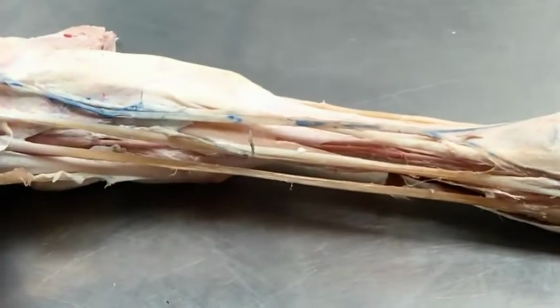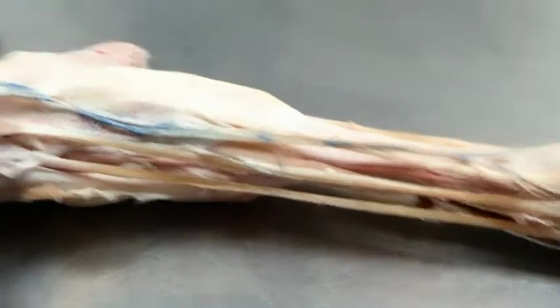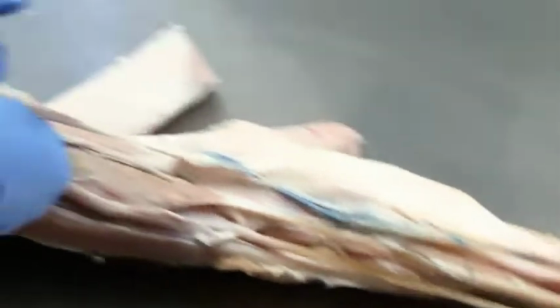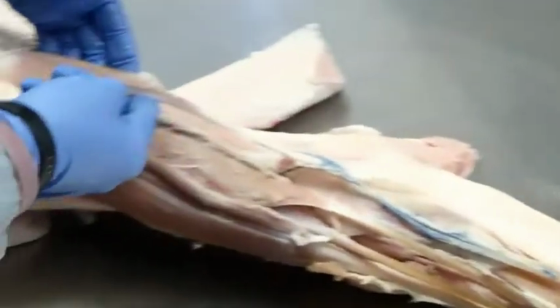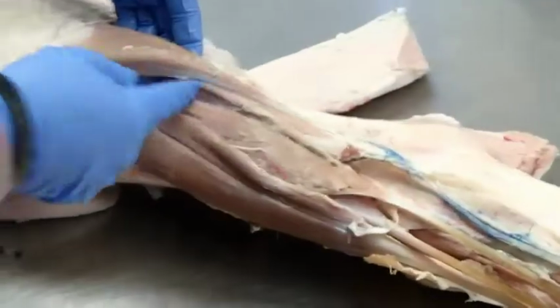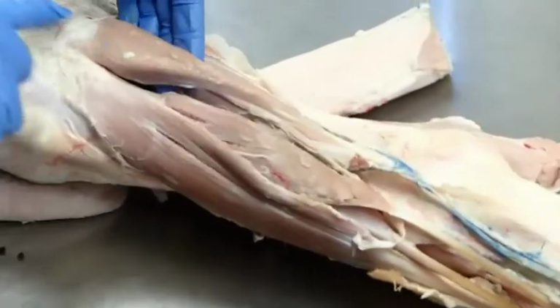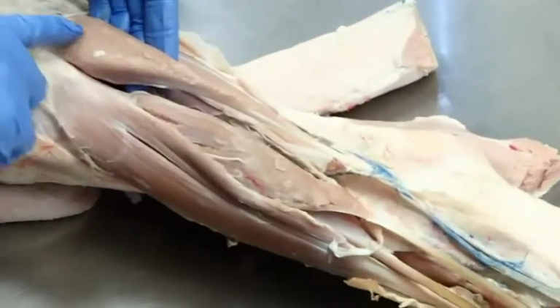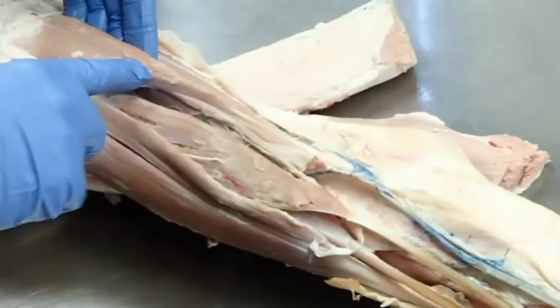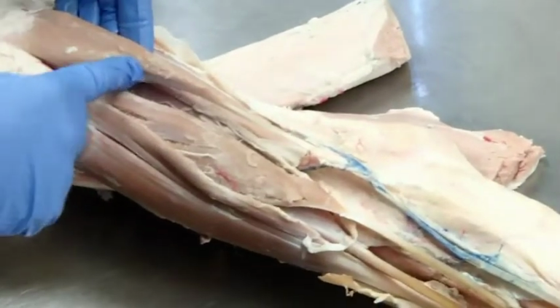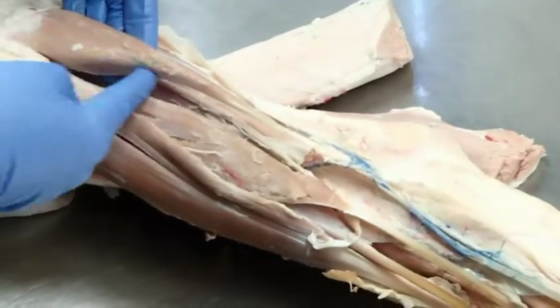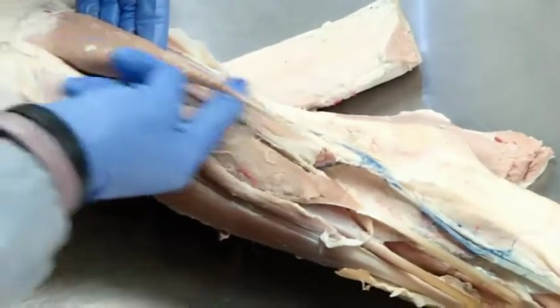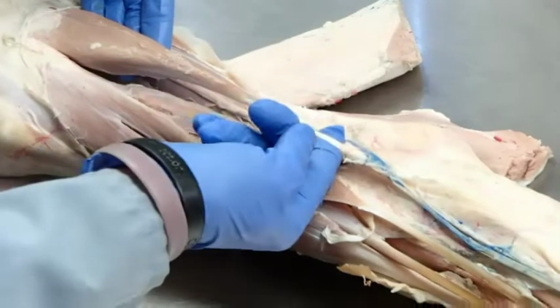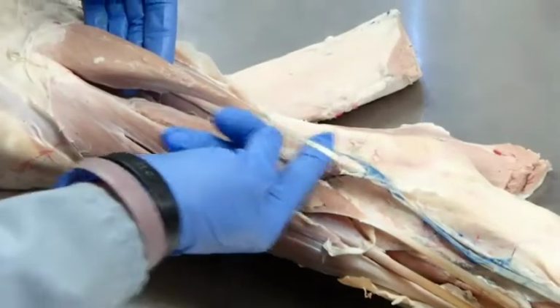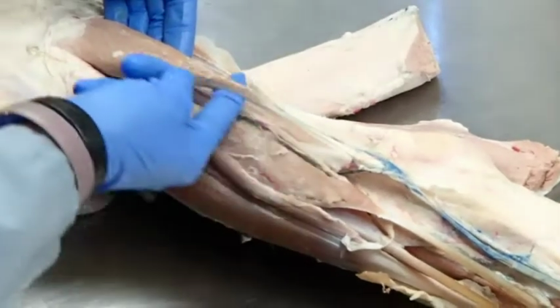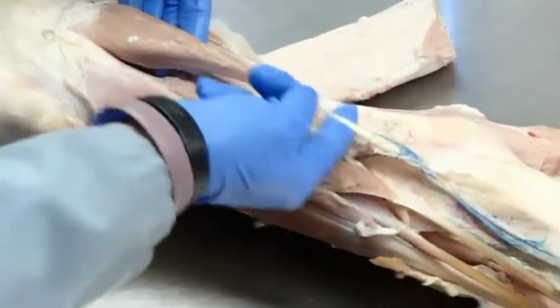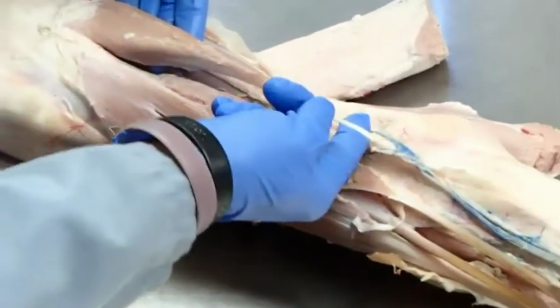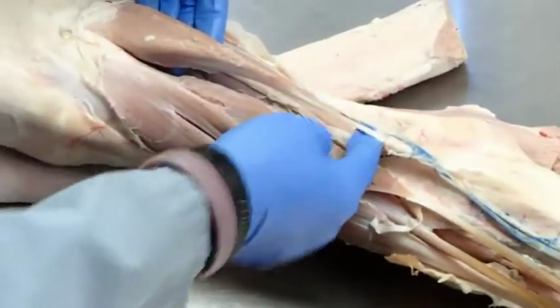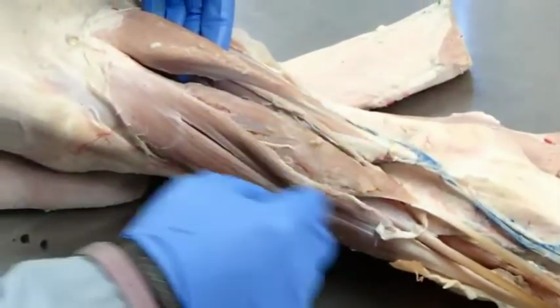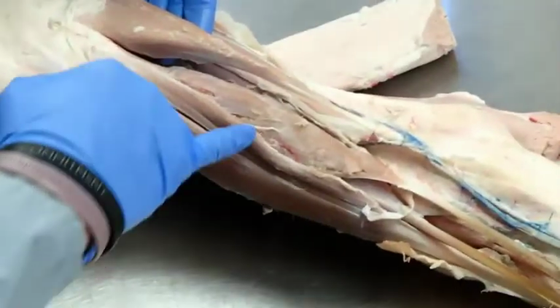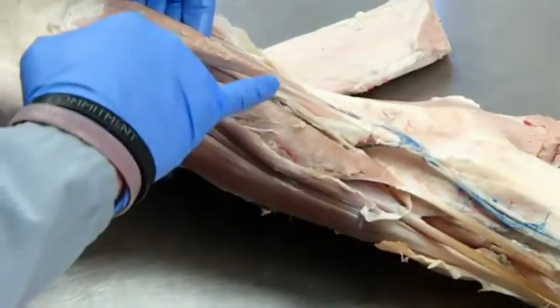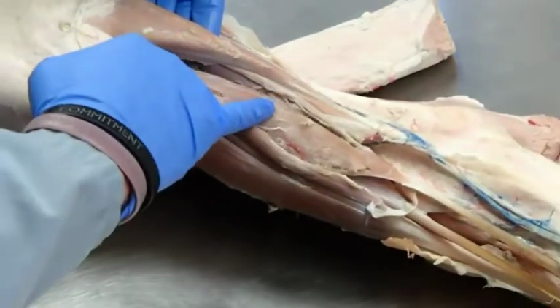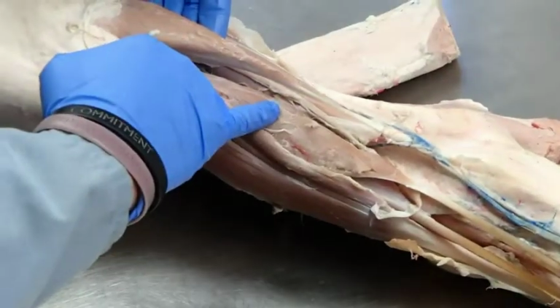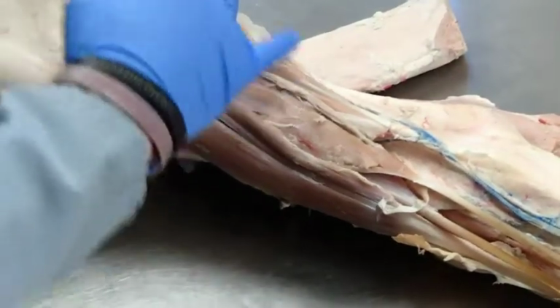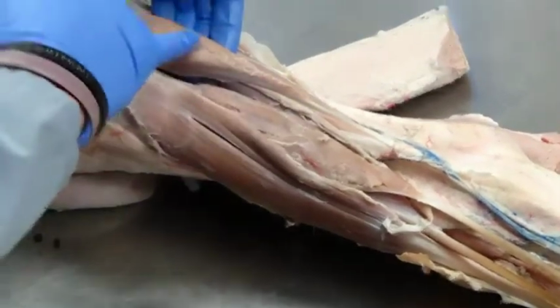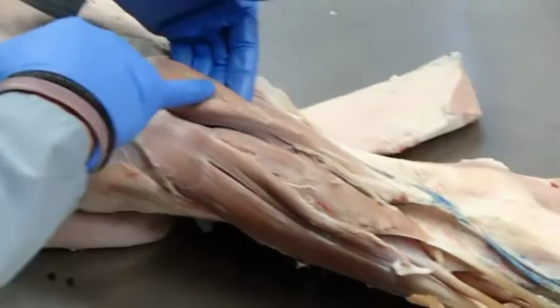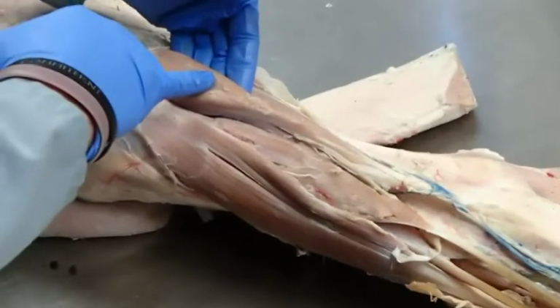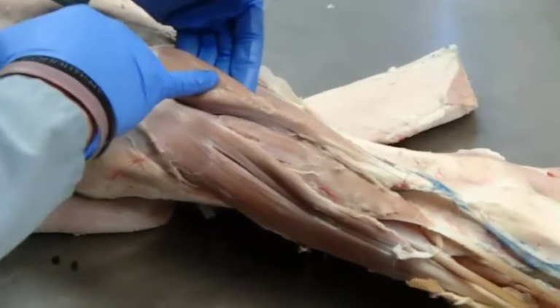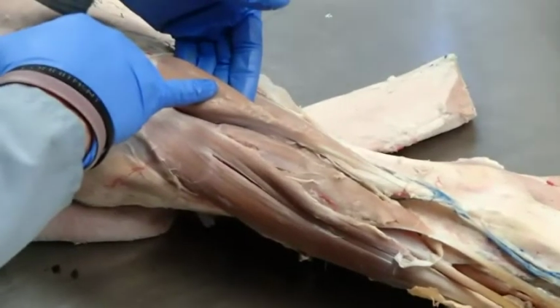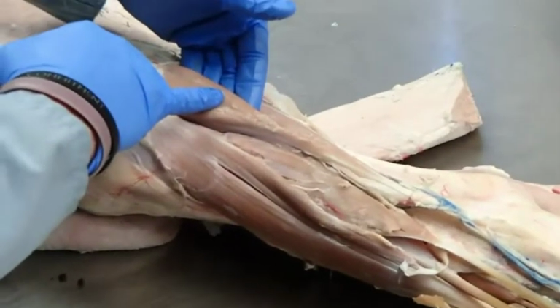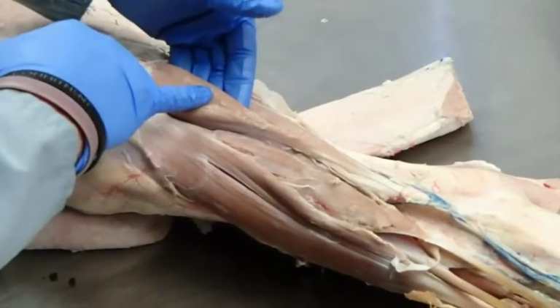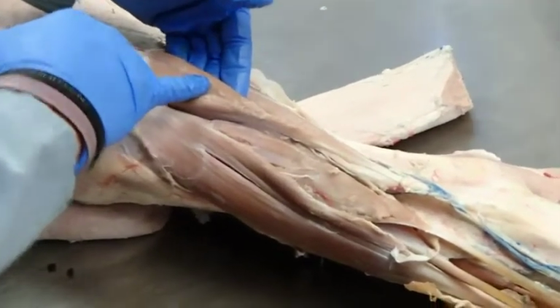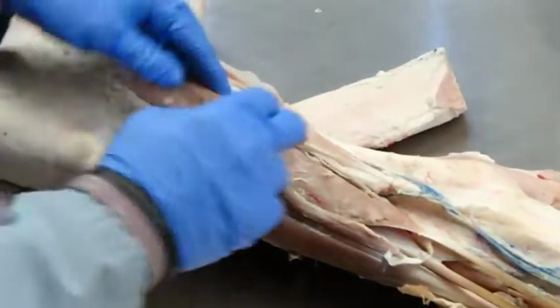Here we have a nice triangular muscle, just like in the dog — this is the peroneus longus. The medial digital extensor and the peroneus longus we do not see in the horse, just the cow.